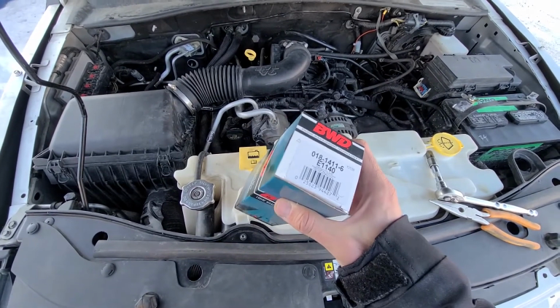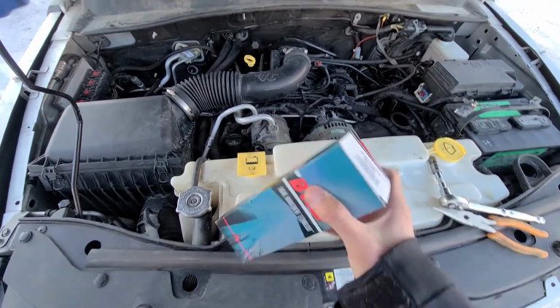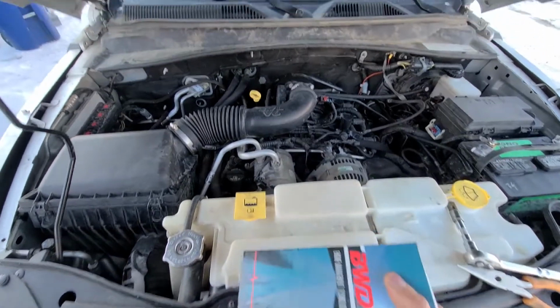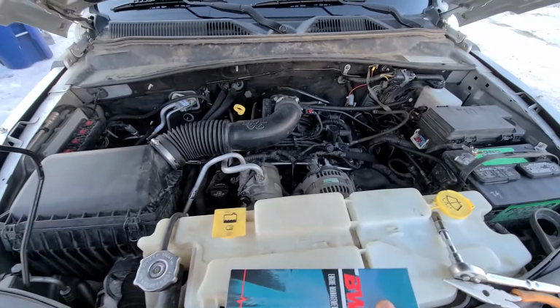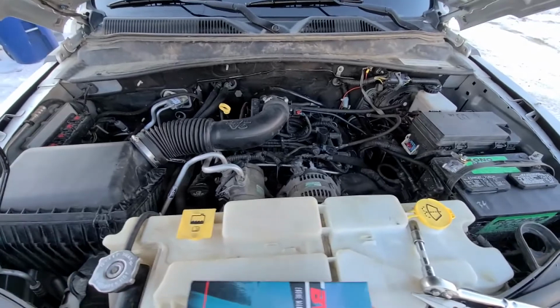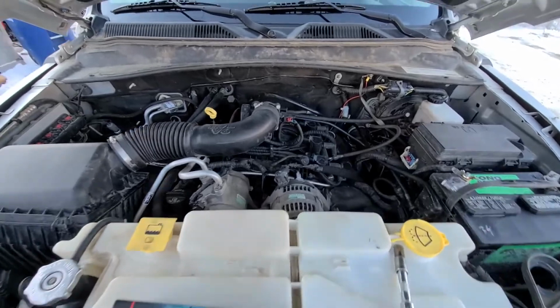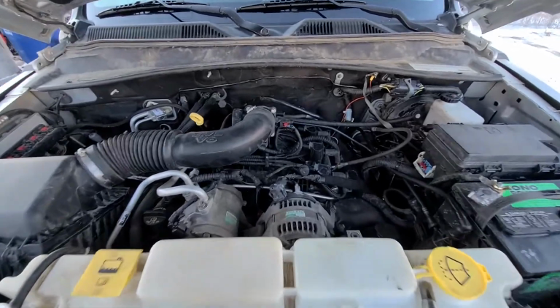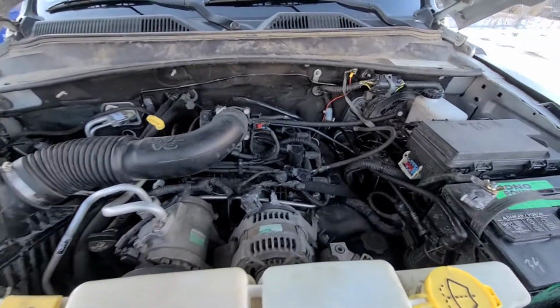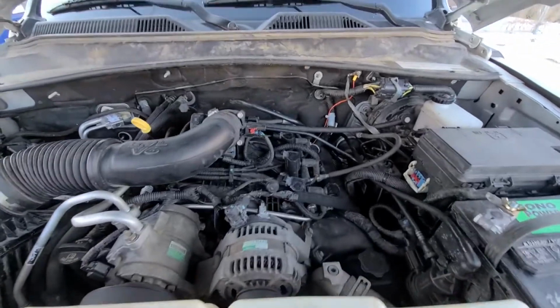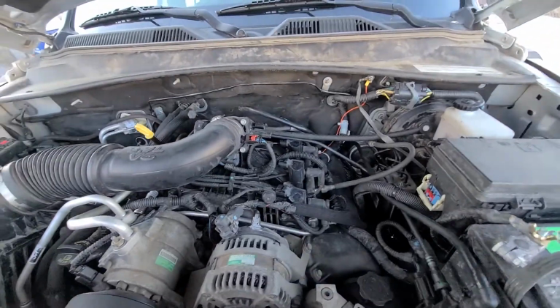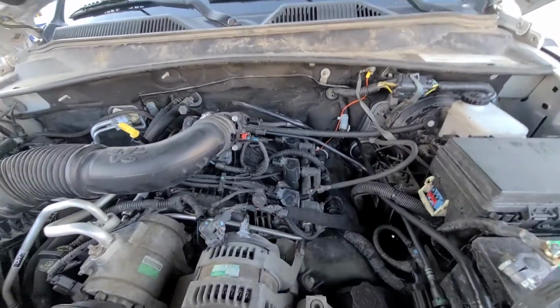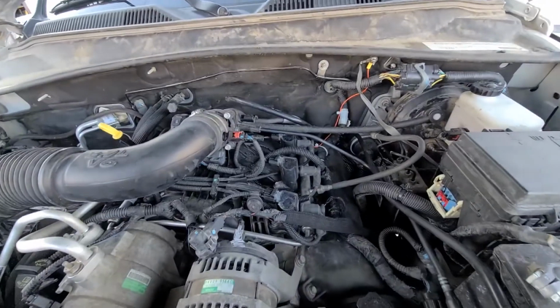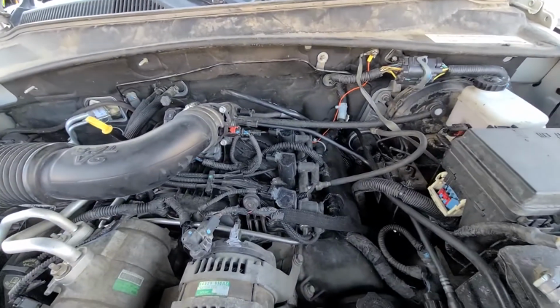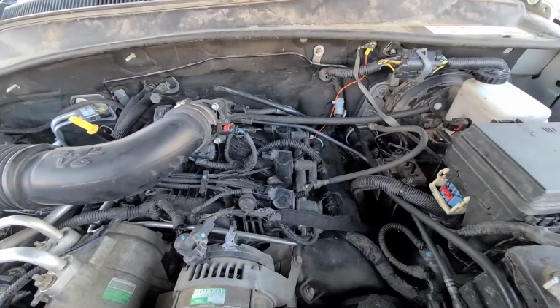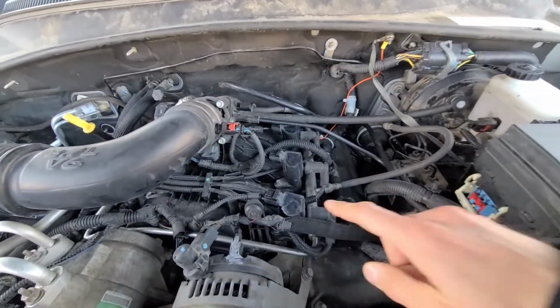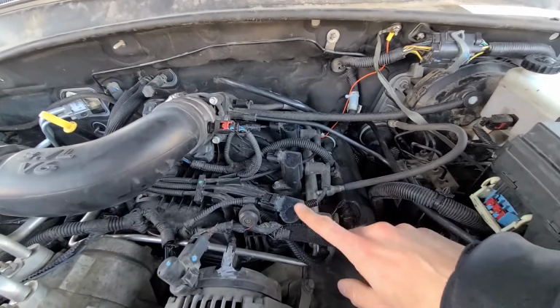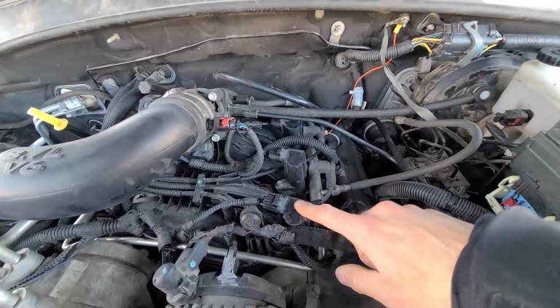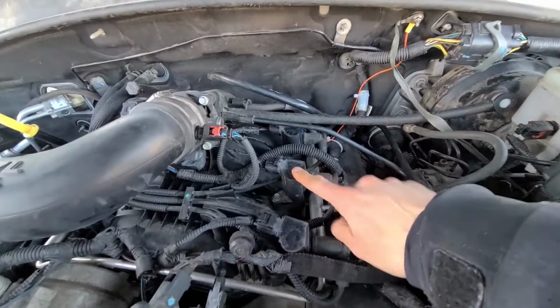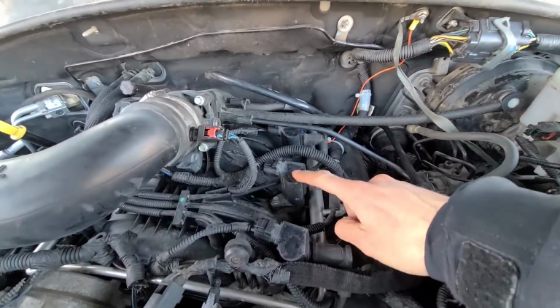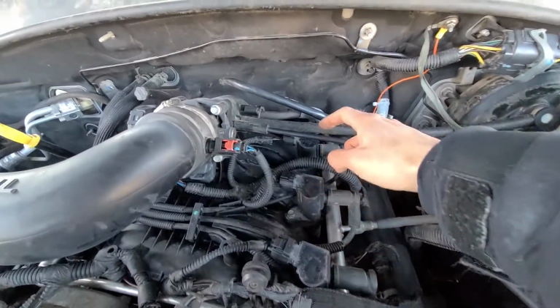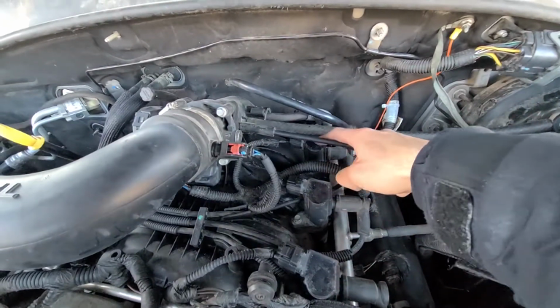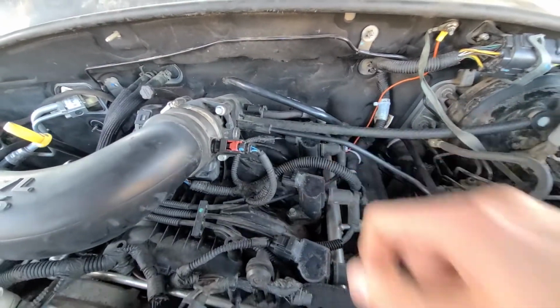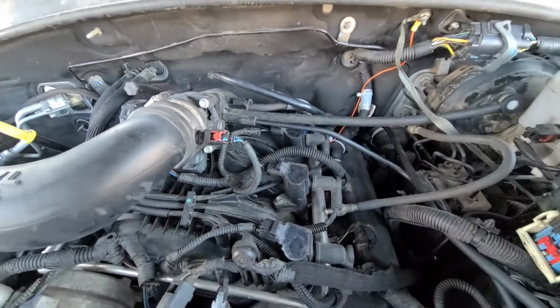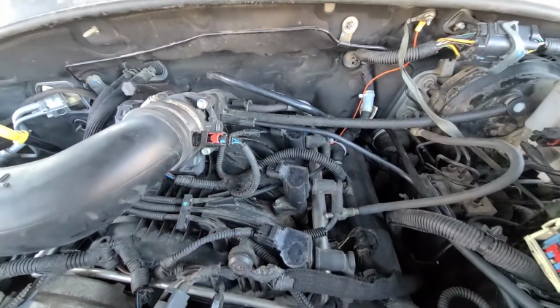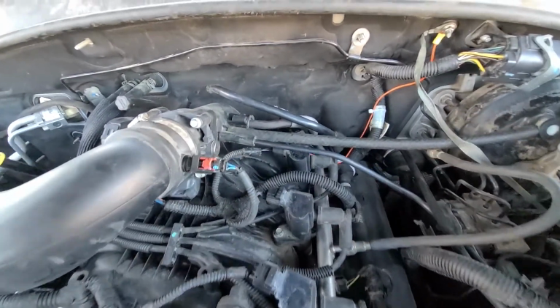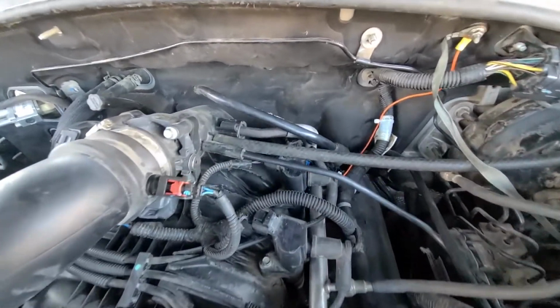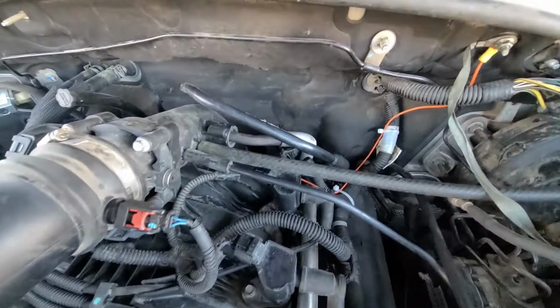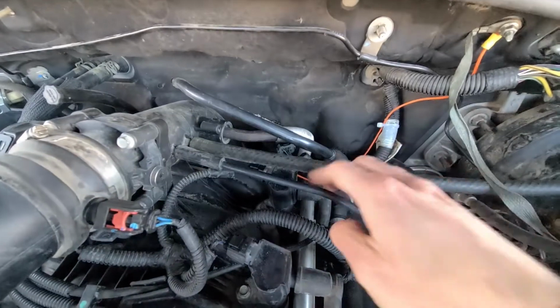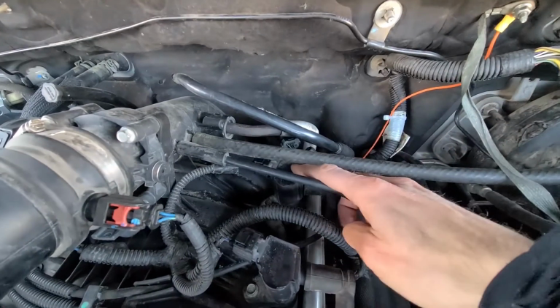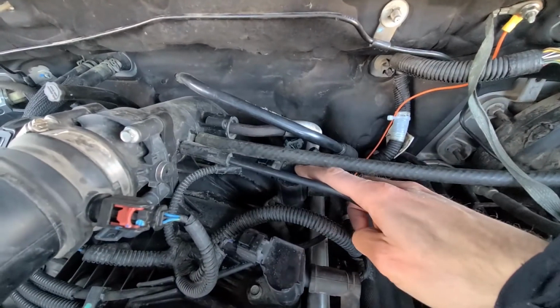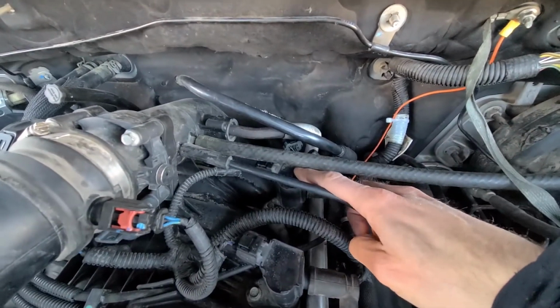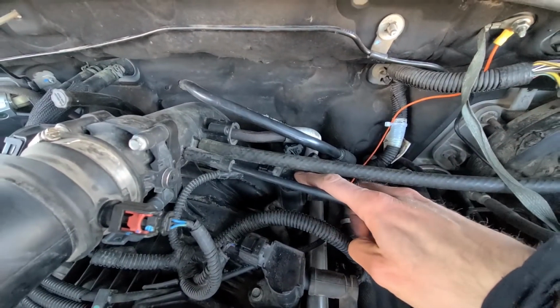These Jeeps with 3.7 liters have only three ignition coils and they're all on the driver's side. There is one here, one here, and one here, and I have to replace the last one for cylinder number five.